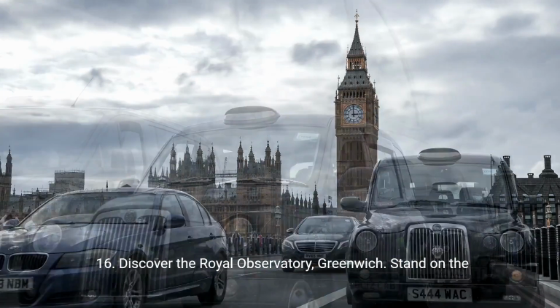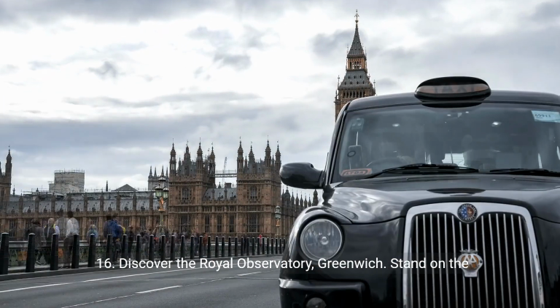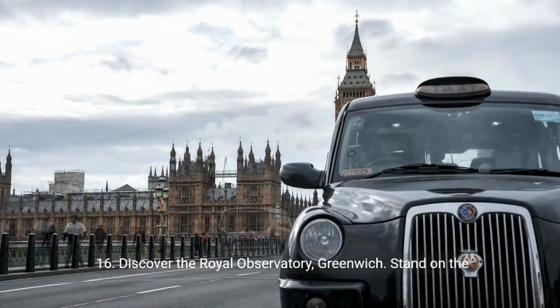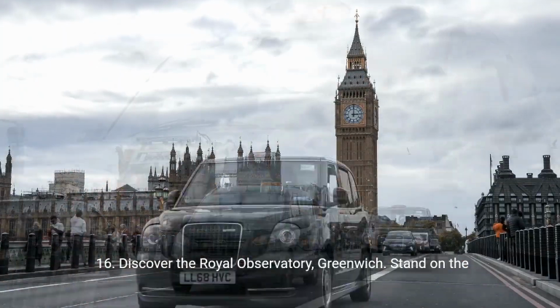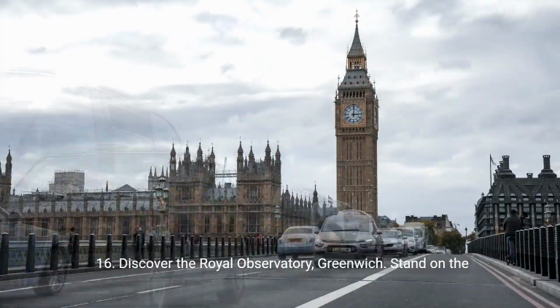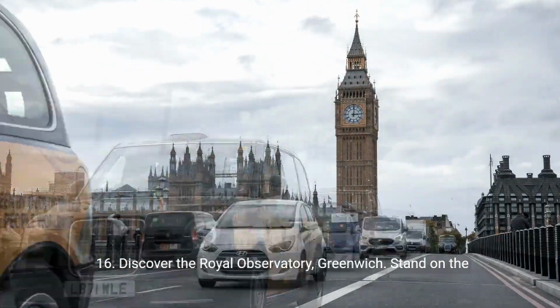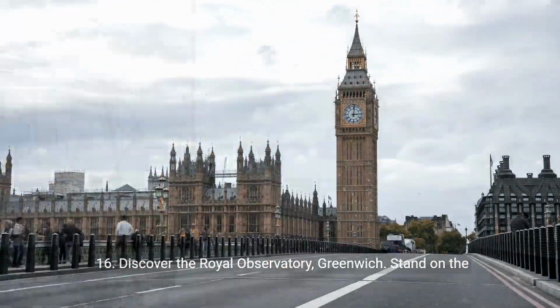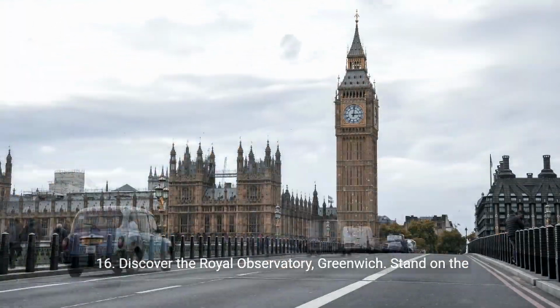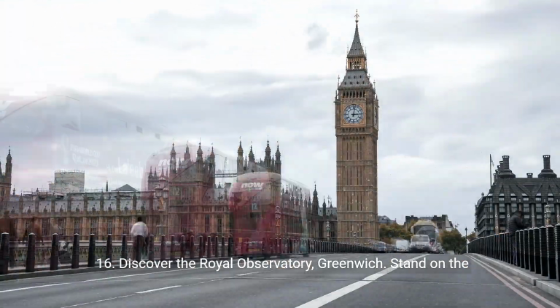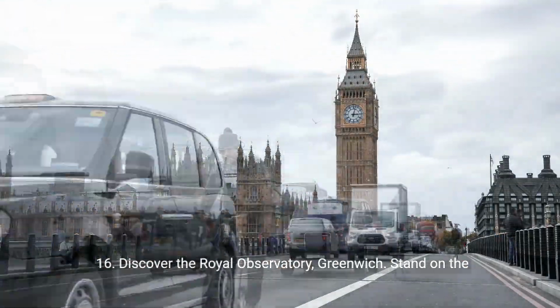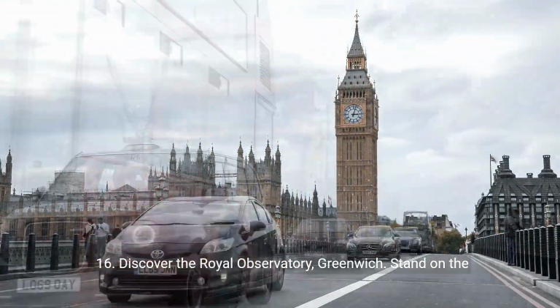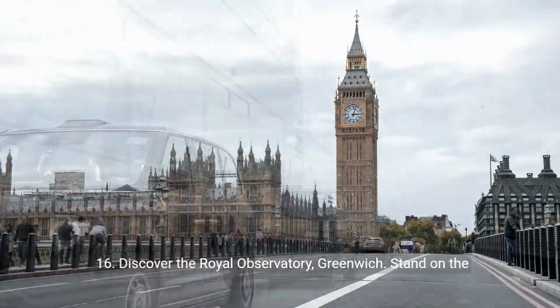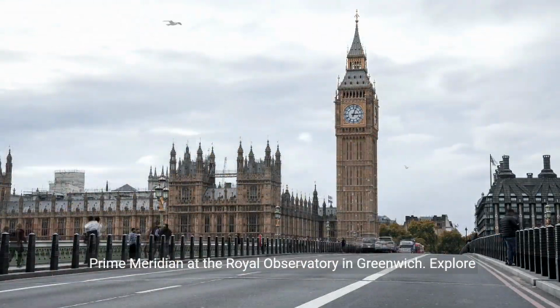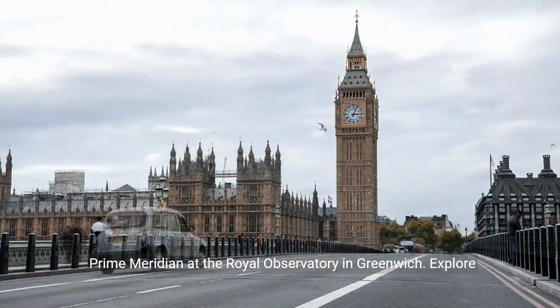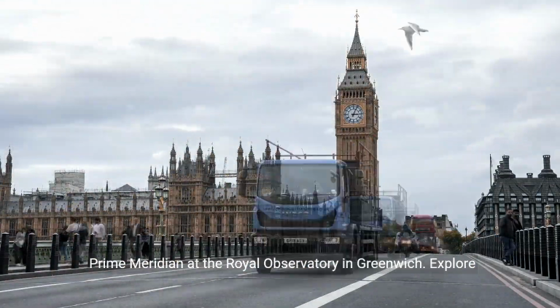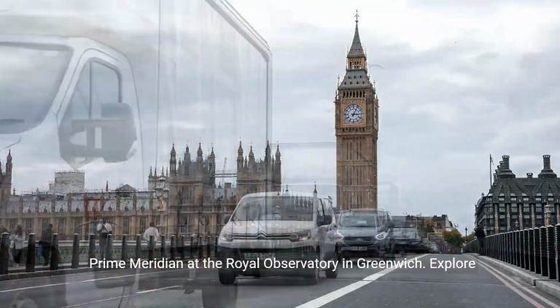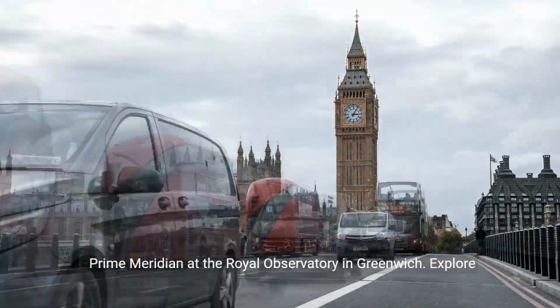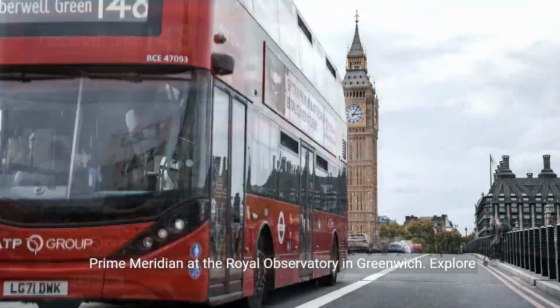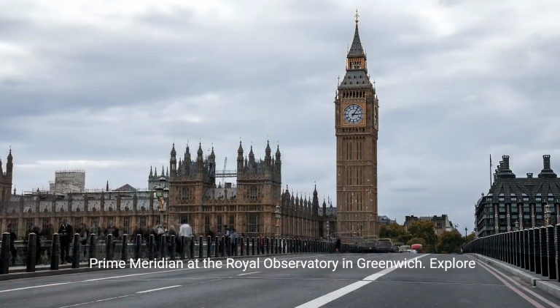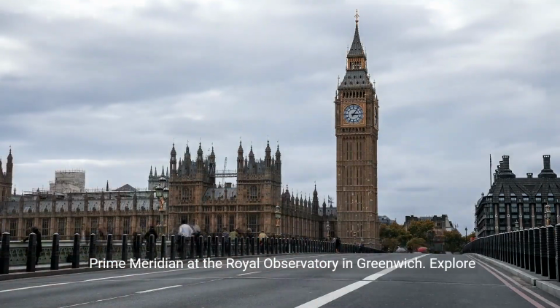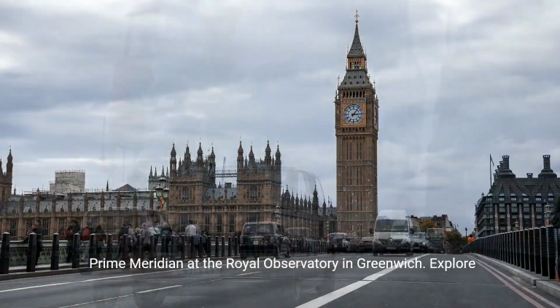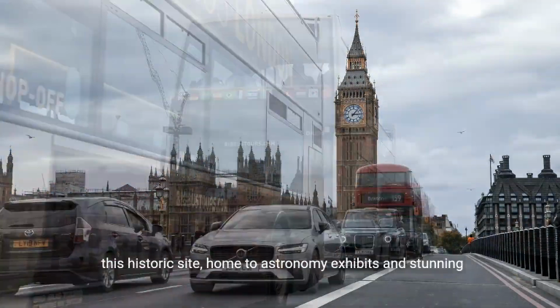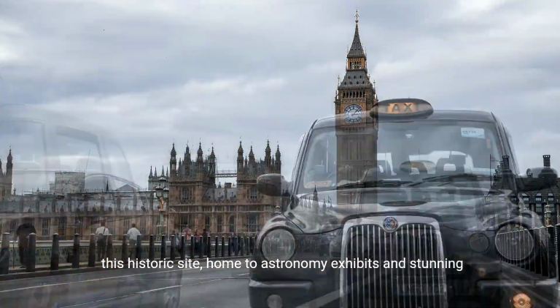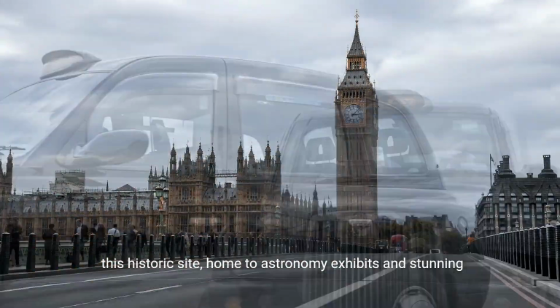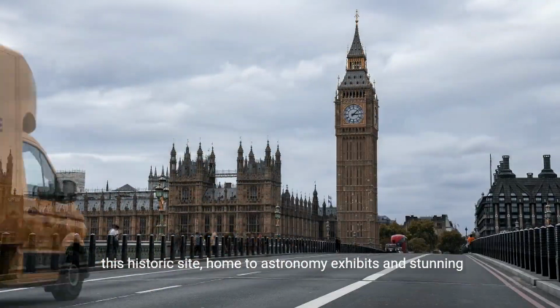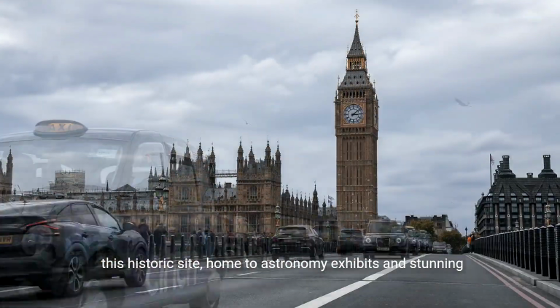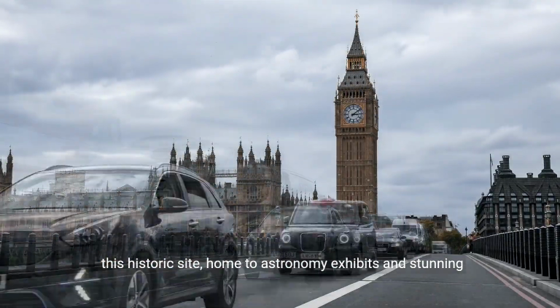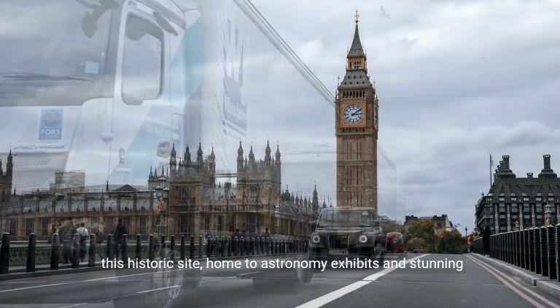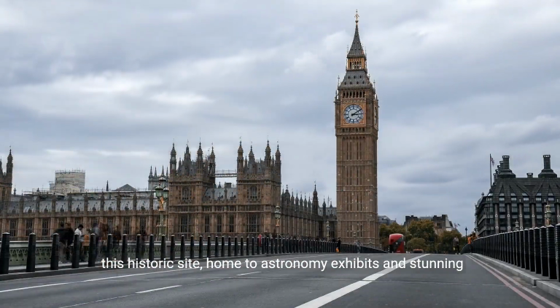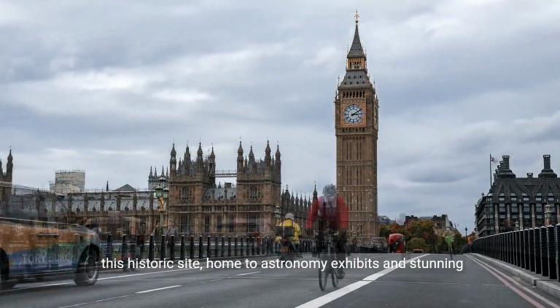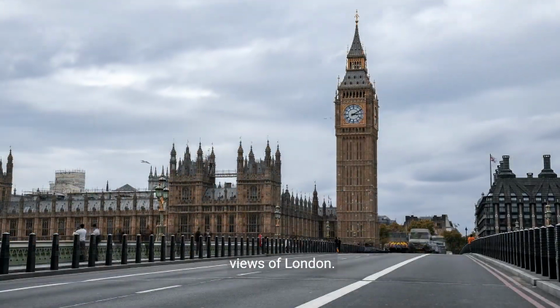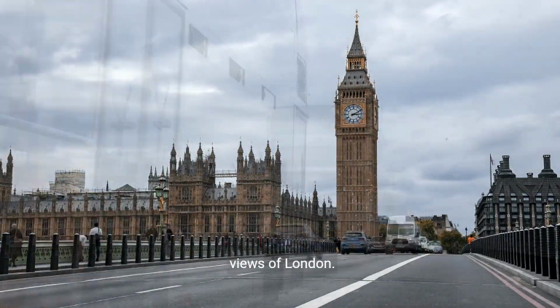16. Discover the Royal Observatory, Greenwich. Stand on the Prime Meridian at the Royal Observatory in Greenwich. Explore this historic site, home to astronomy exhibits and stunning views of London.